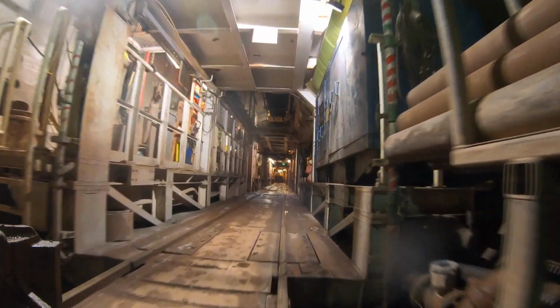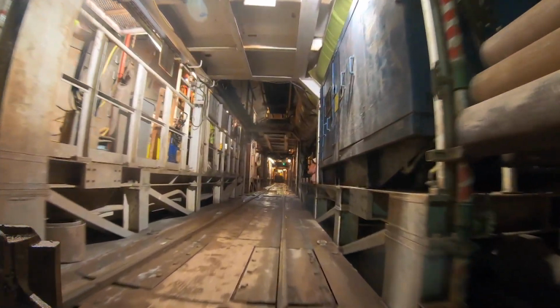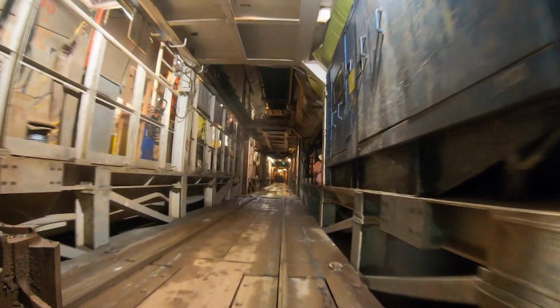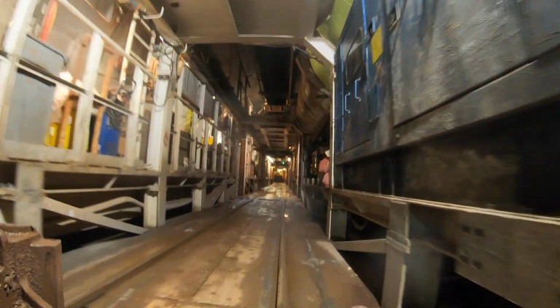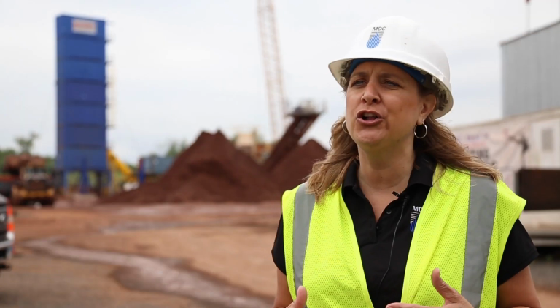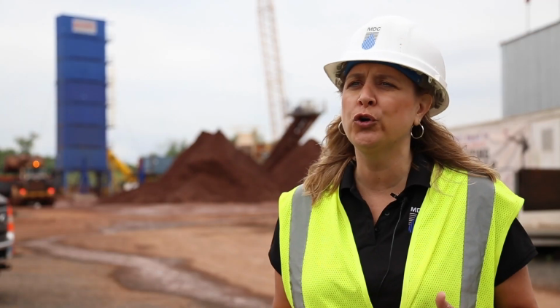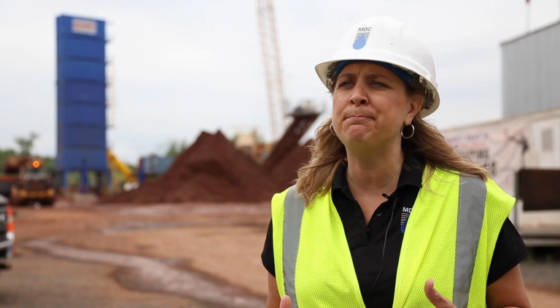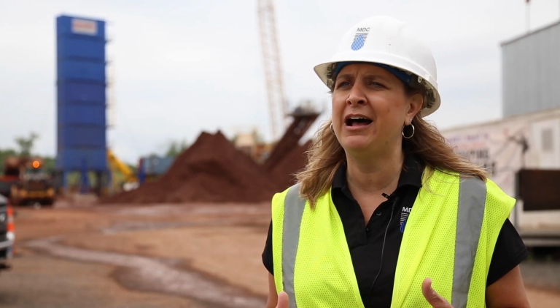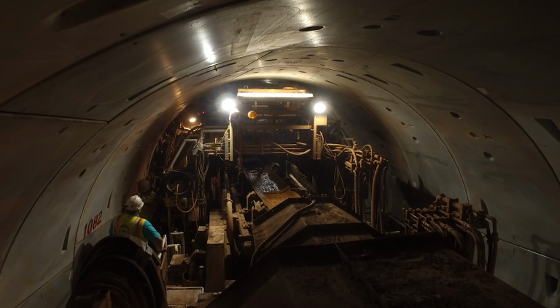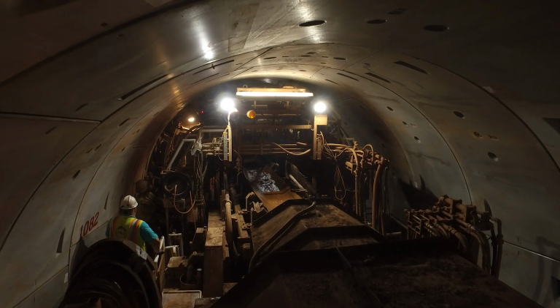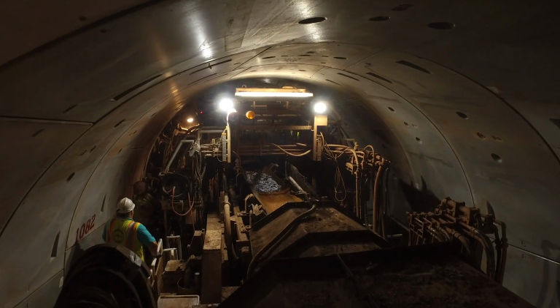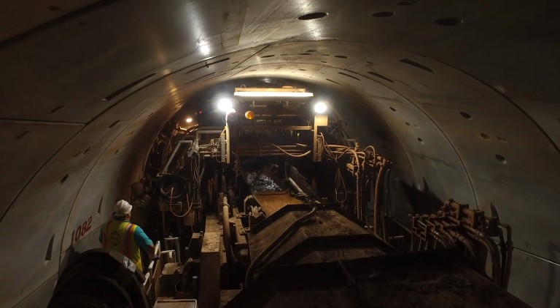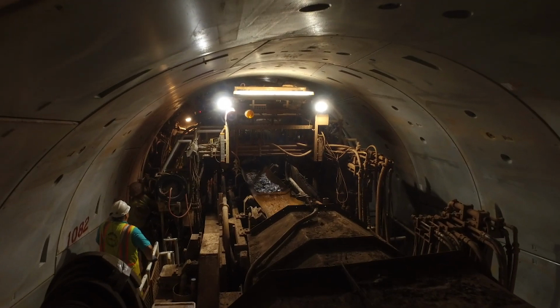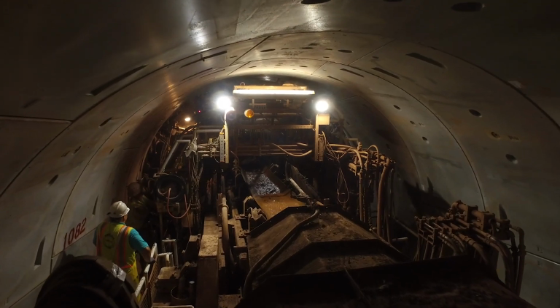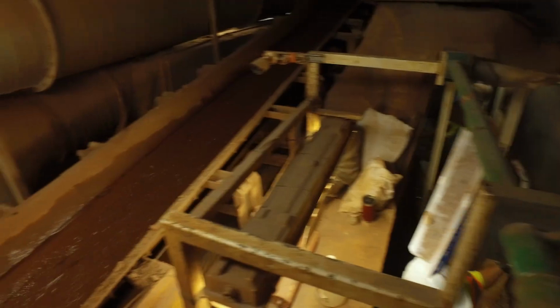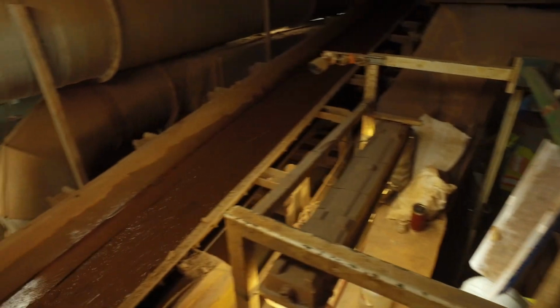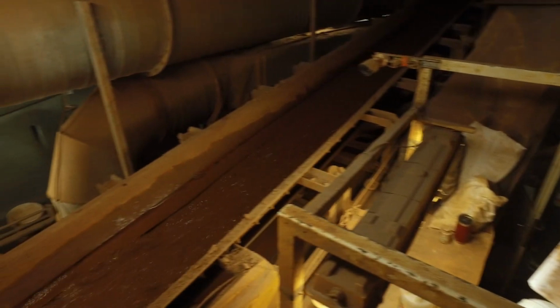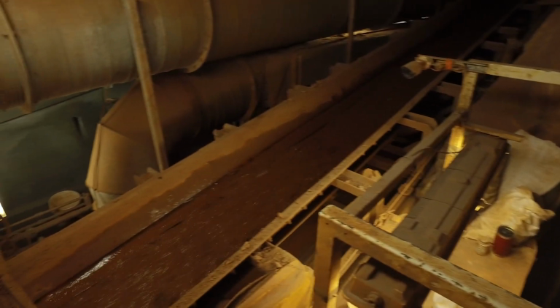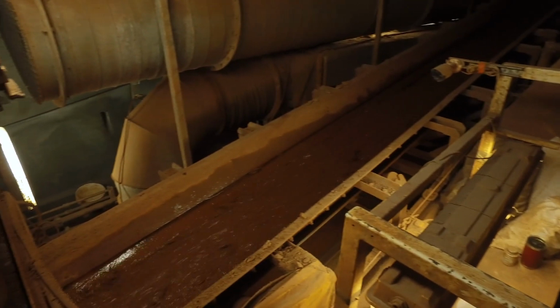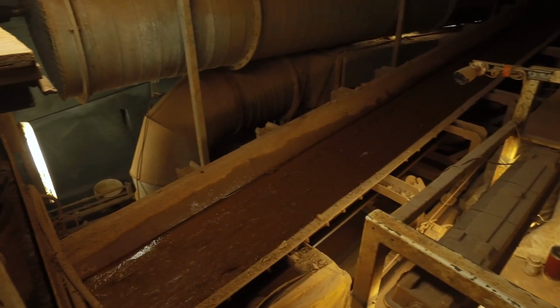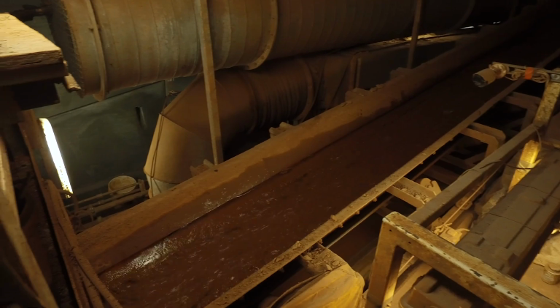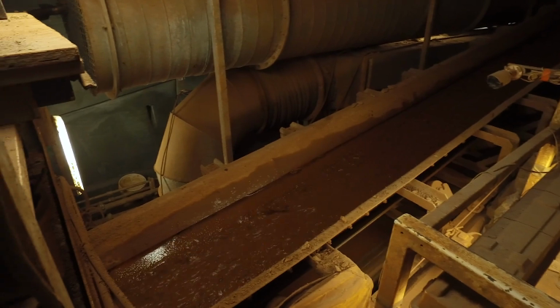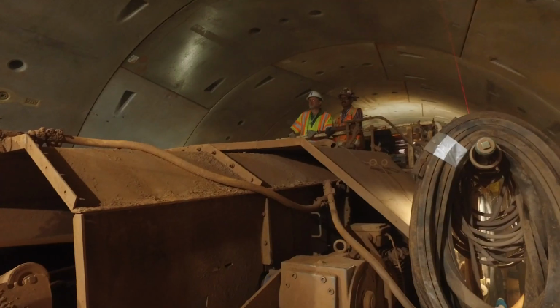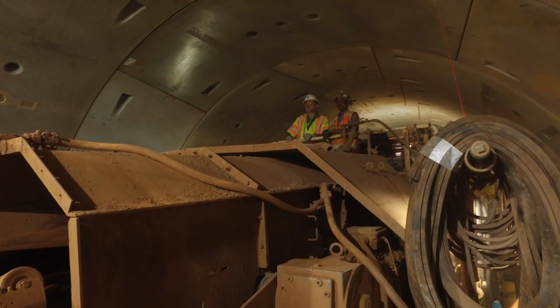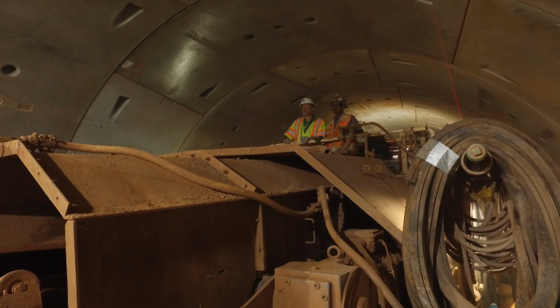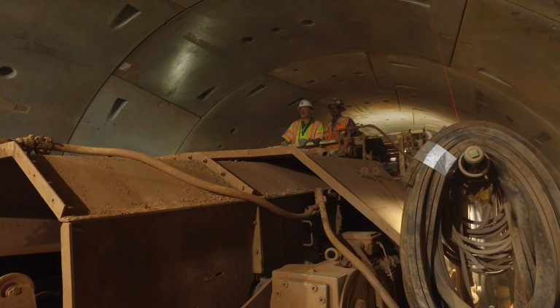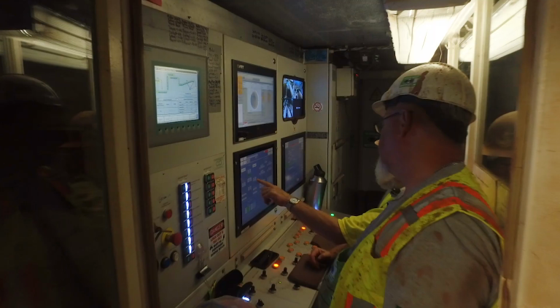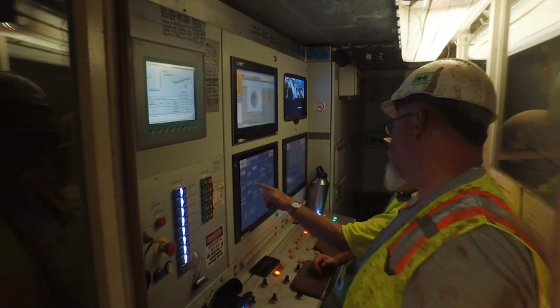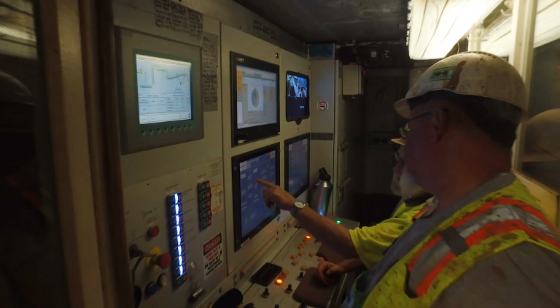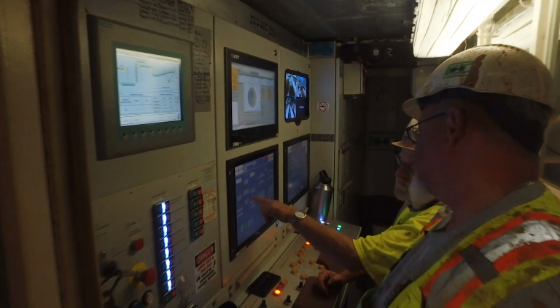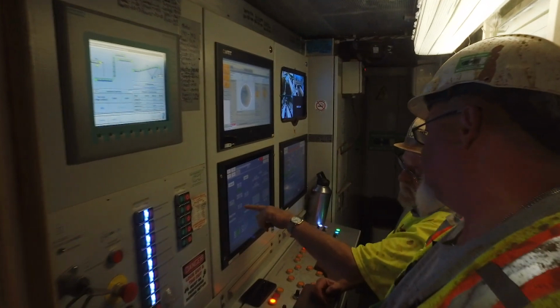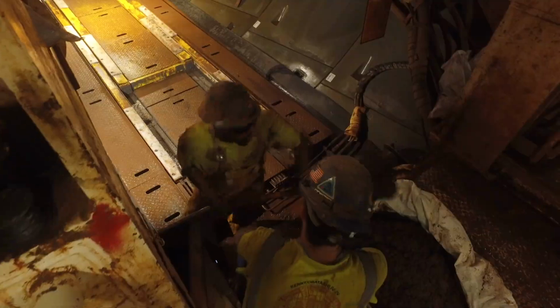We're building our tunnel totally in bedrock — it's hard stuff. The tunnel boring machine was actually constructed in Germany and shipped across the Atlantic to this site, then dropped into this hole just for this project.